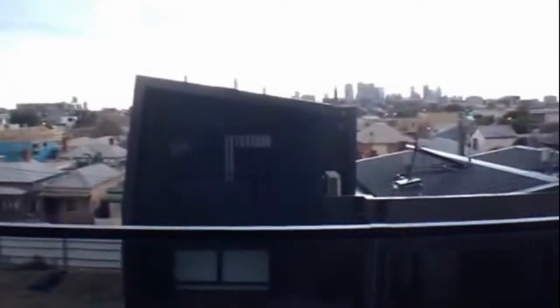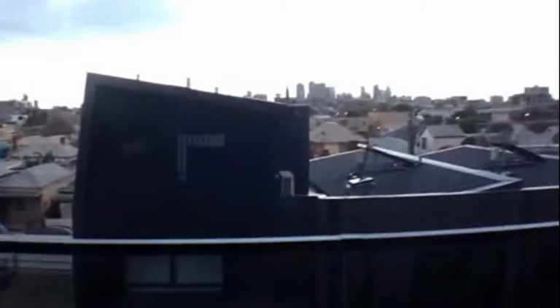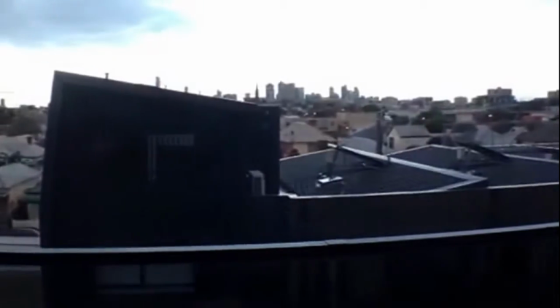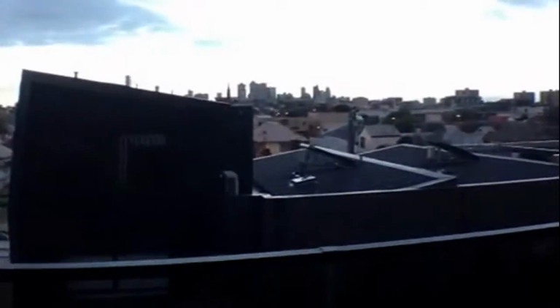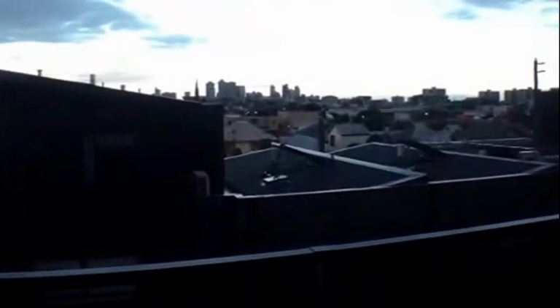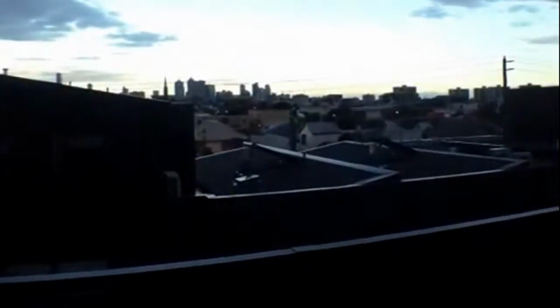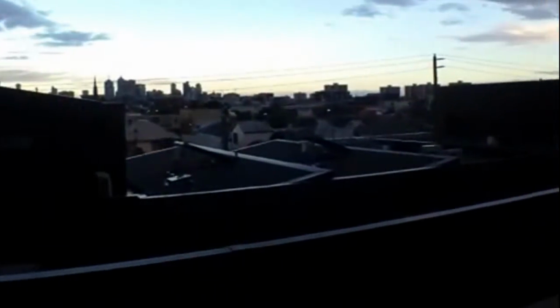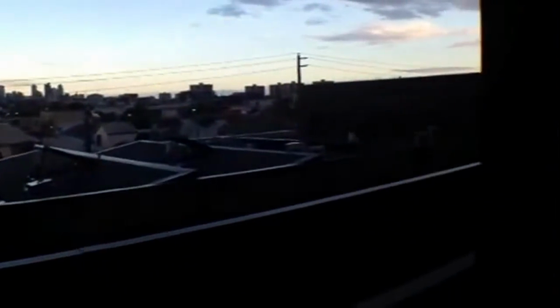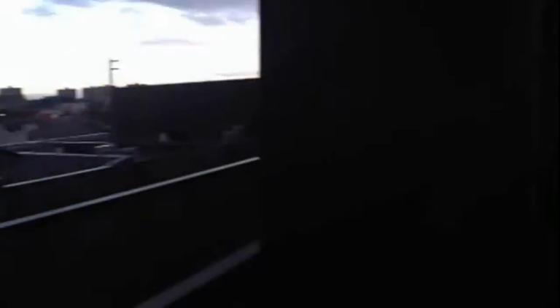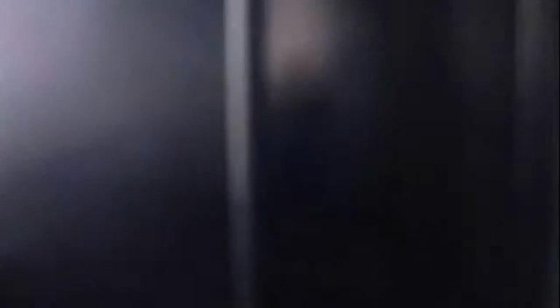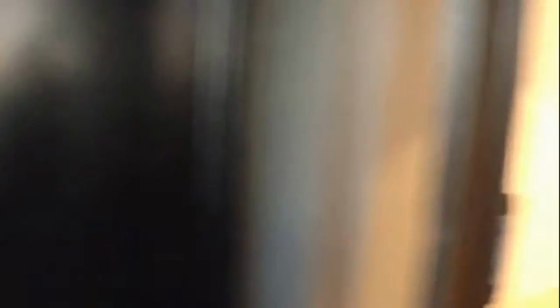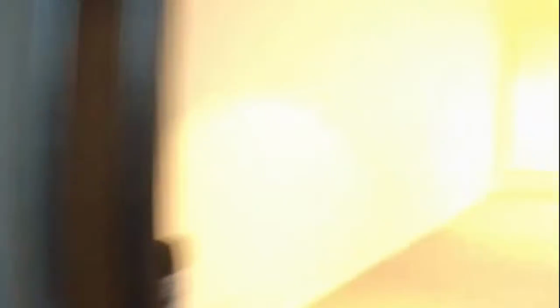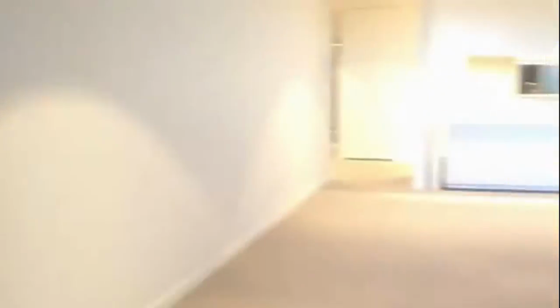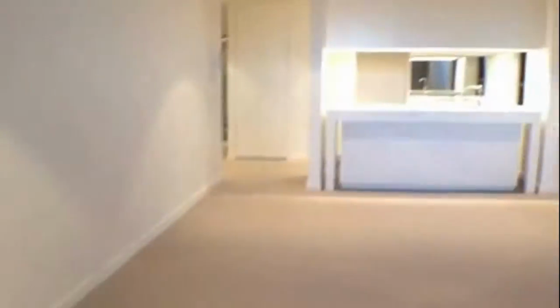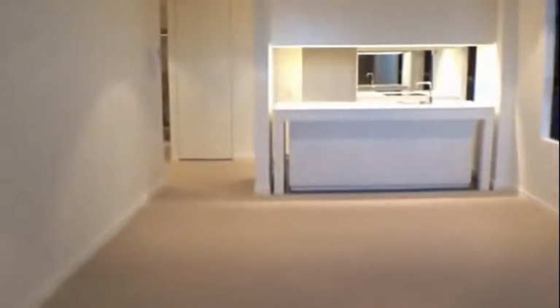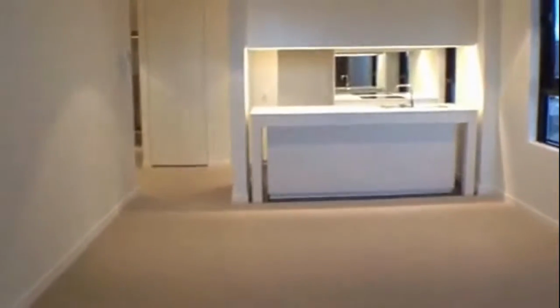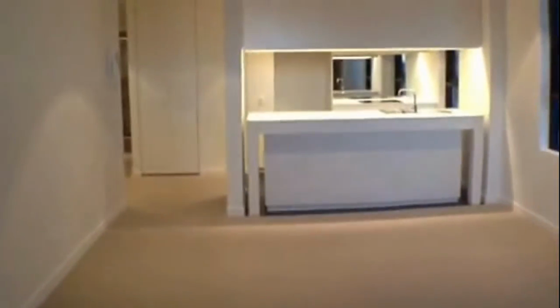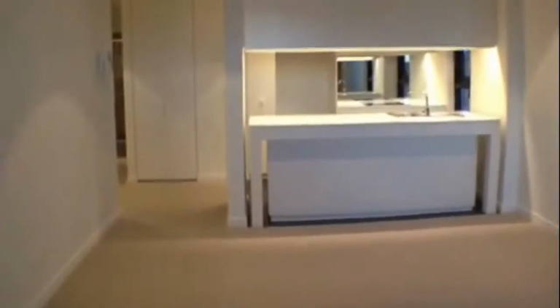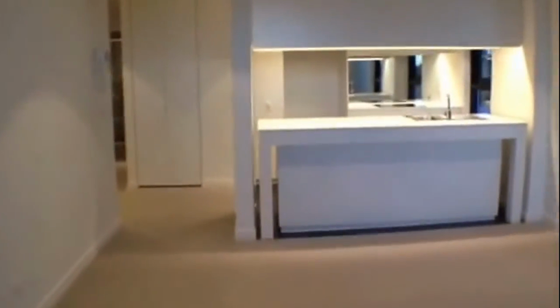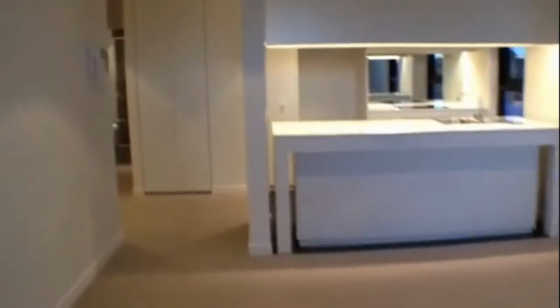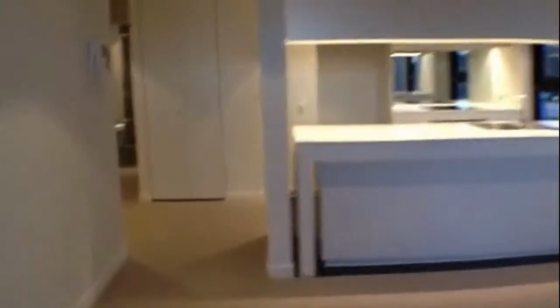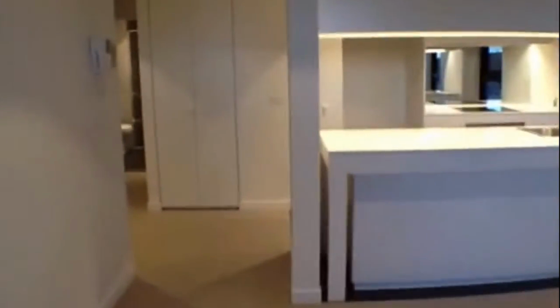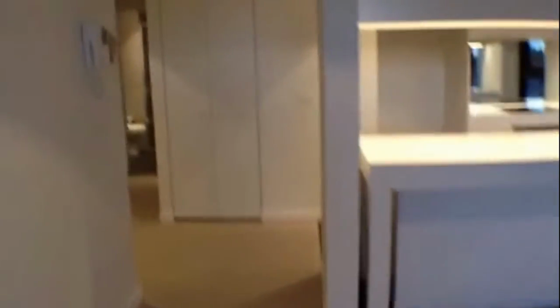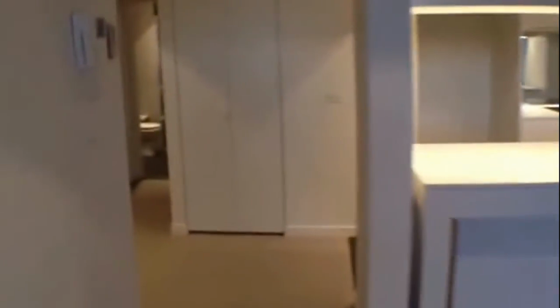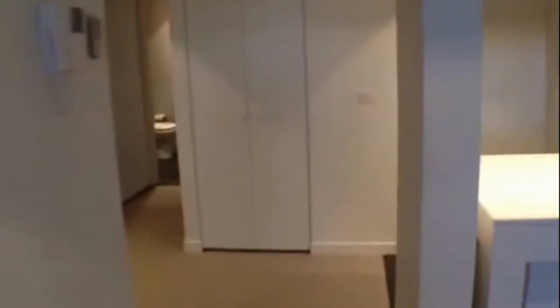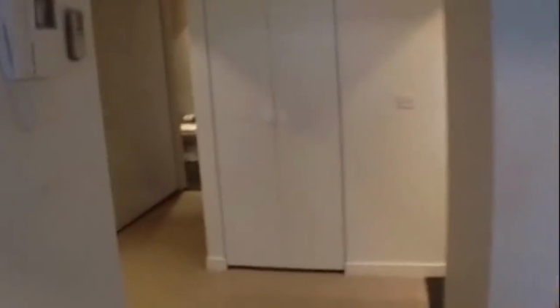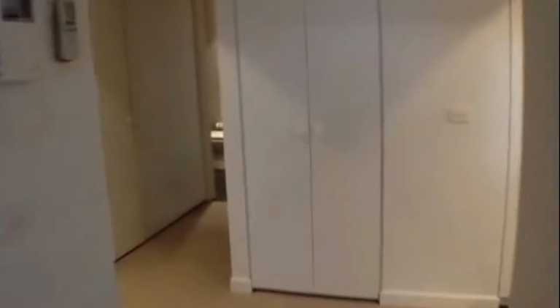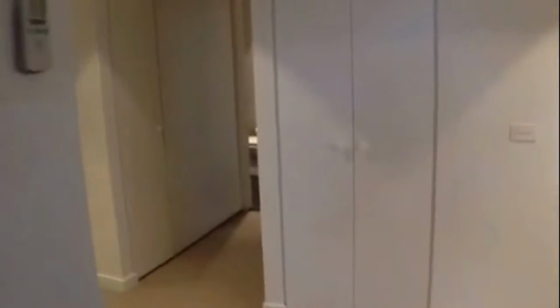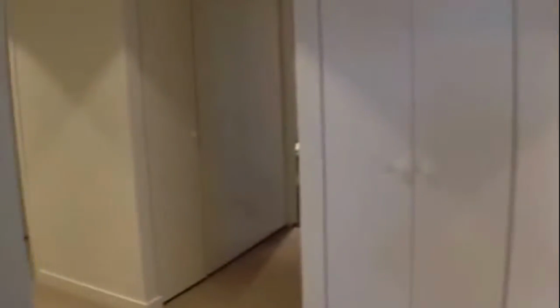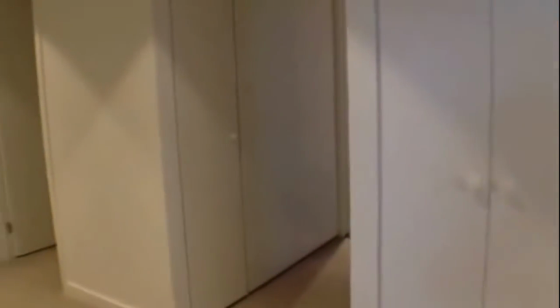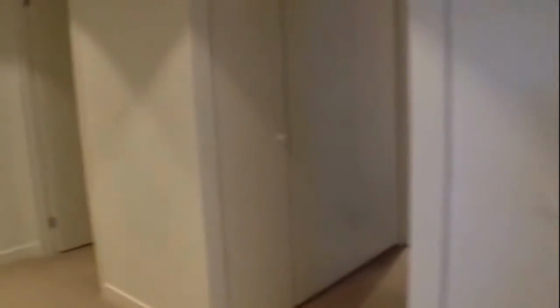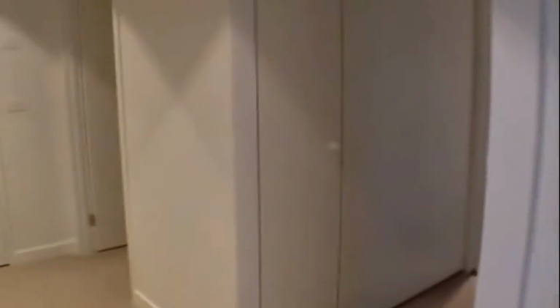At night this apartment is a treasure to live in. This apartment also has one car space and one storage cage as well.